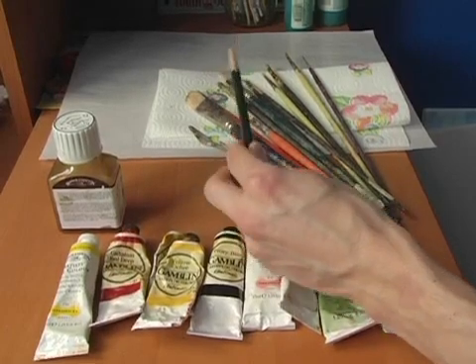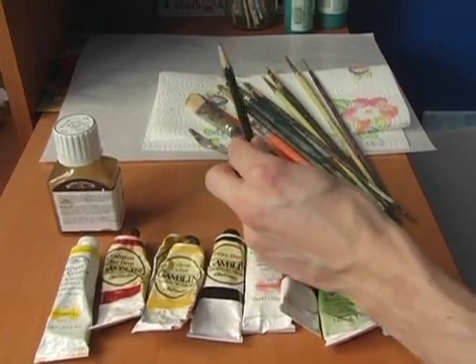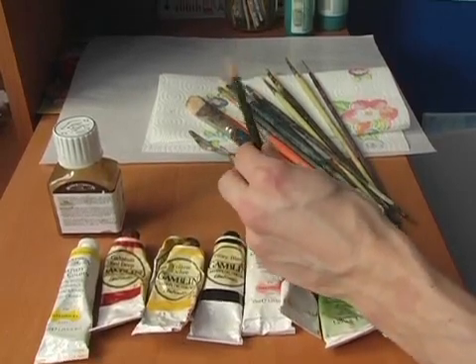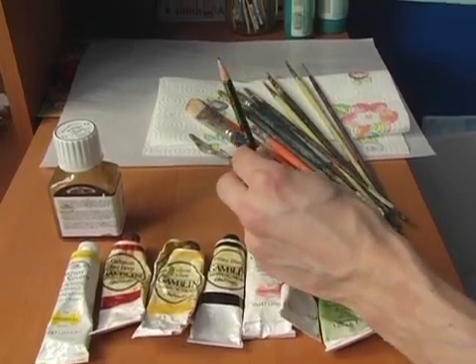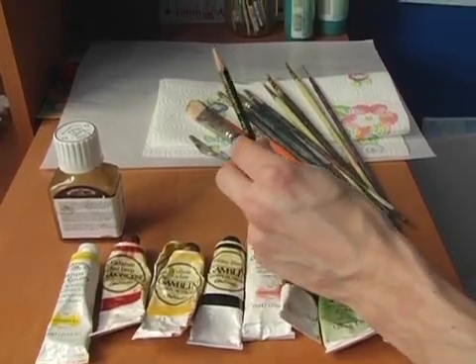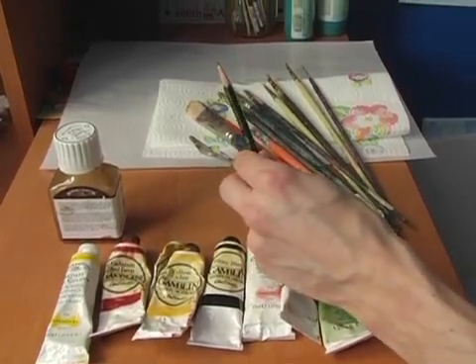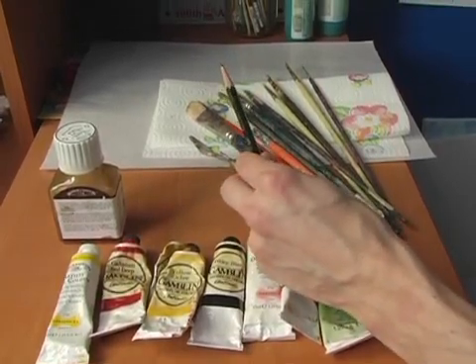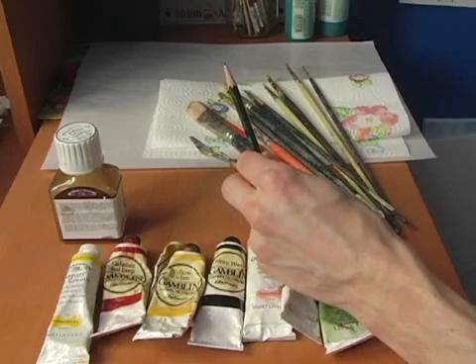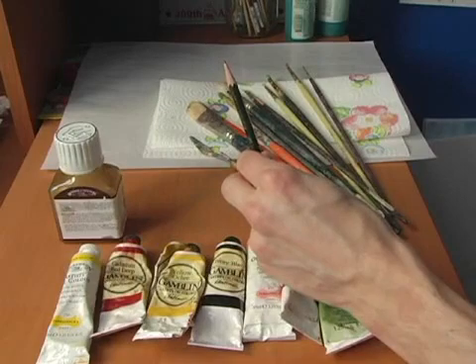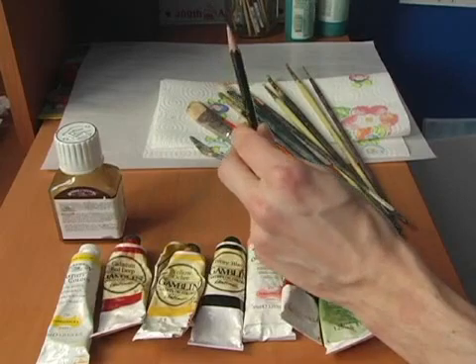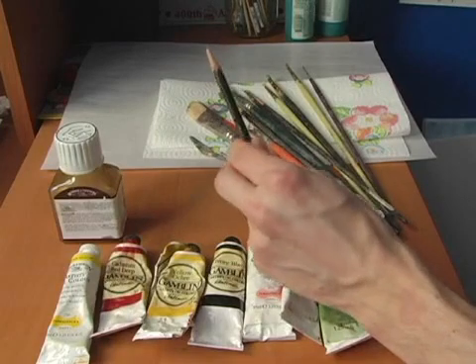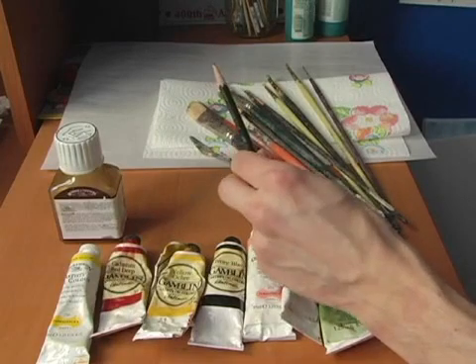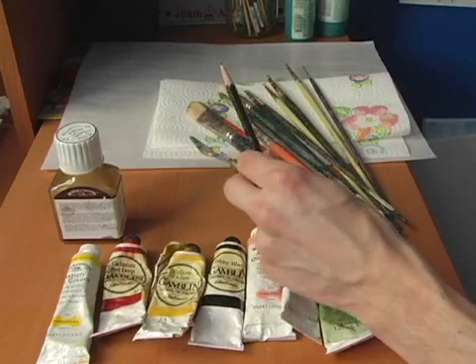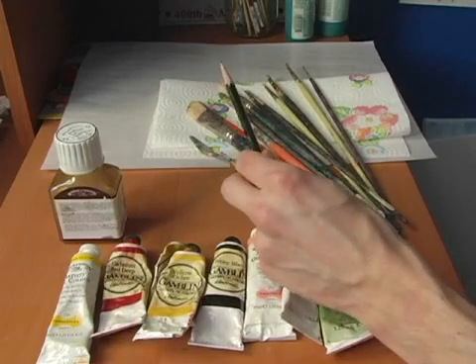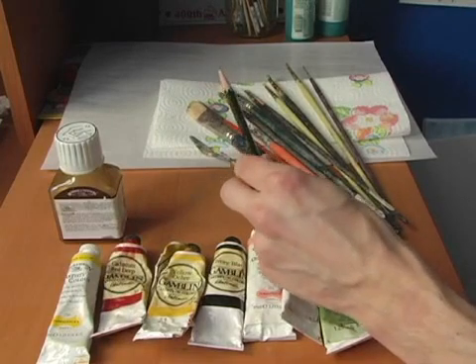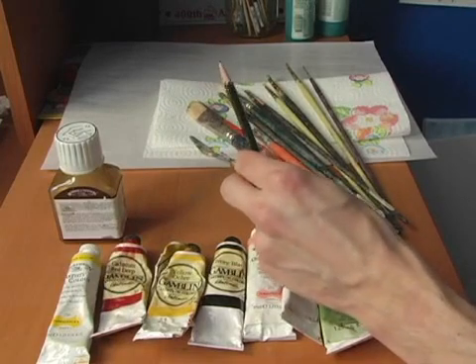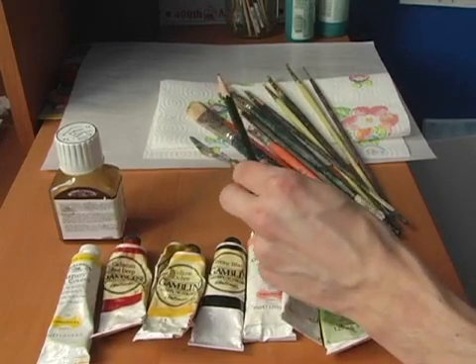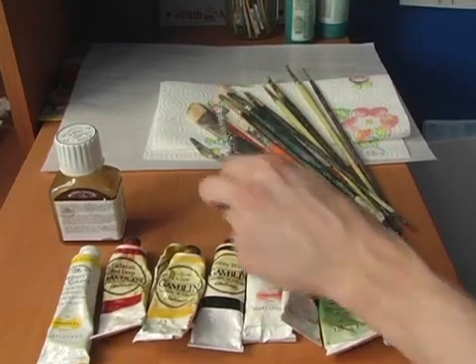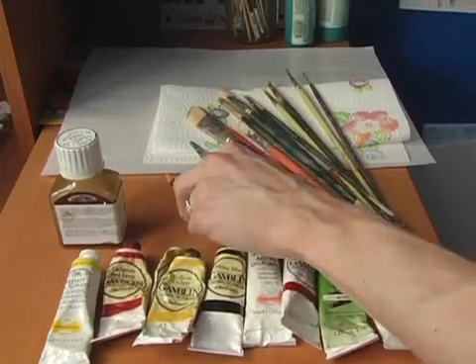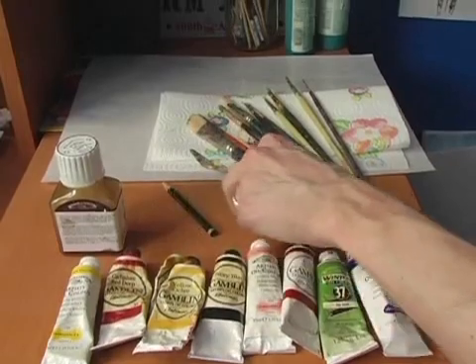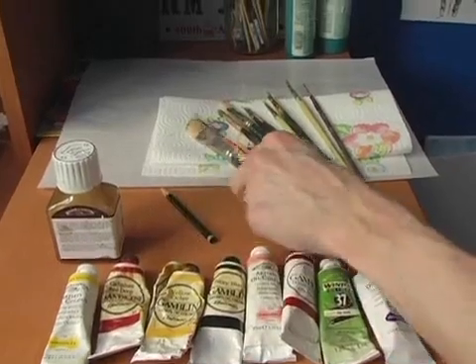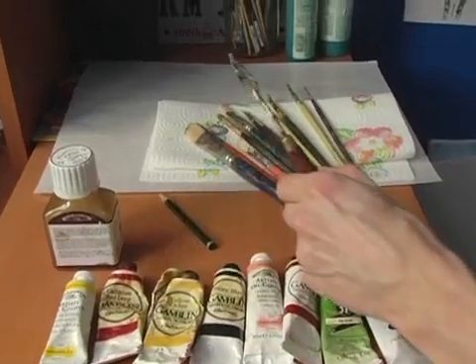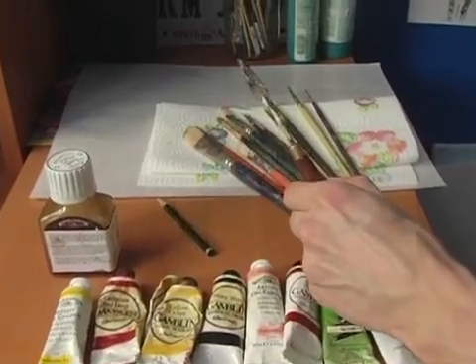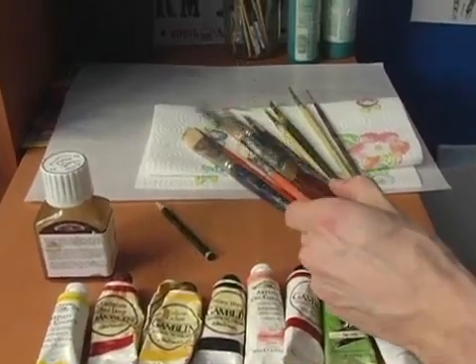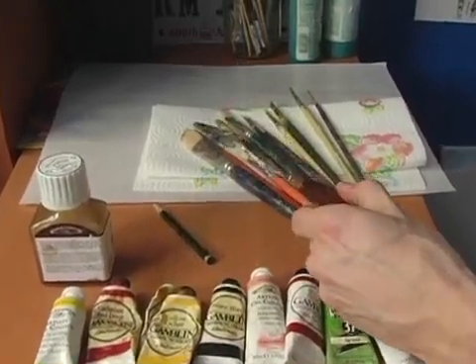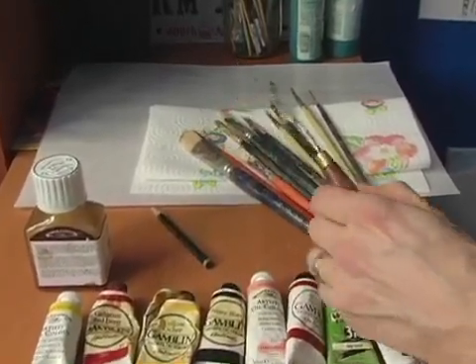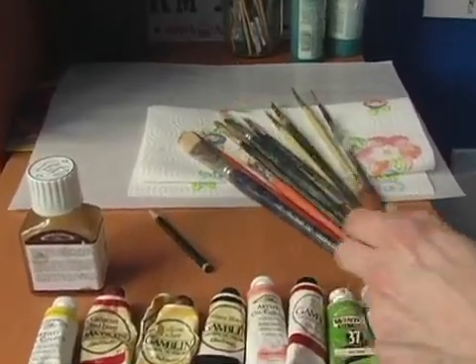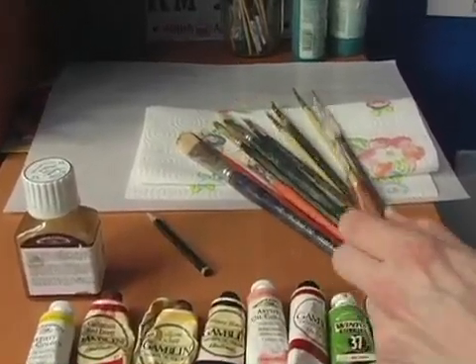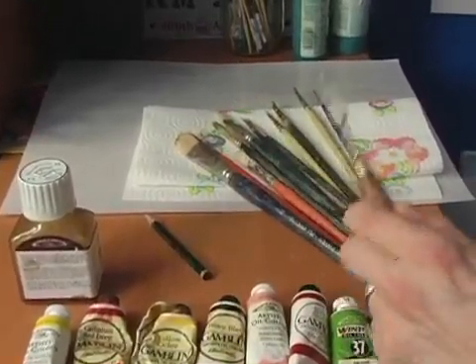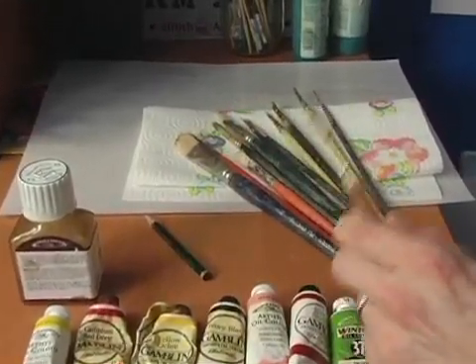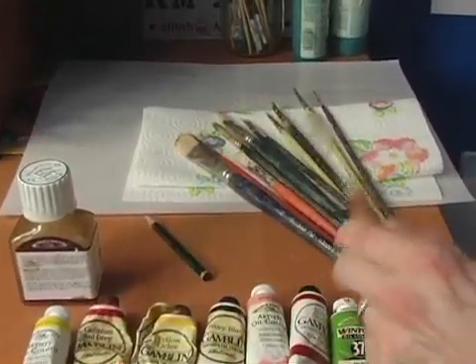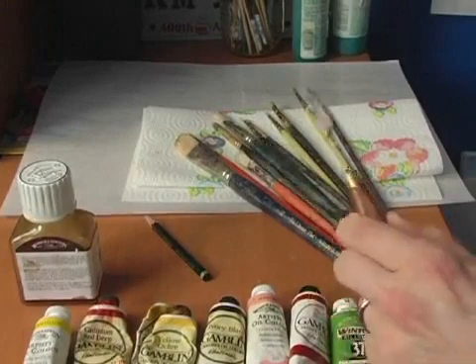Also want to make sure you don't have the type of lead which is really hard. It'll end up showing through your paint in some situations on certain canvases, so watch out for that. We're also going to have a palette knife that we're going to use to mix the different paints.